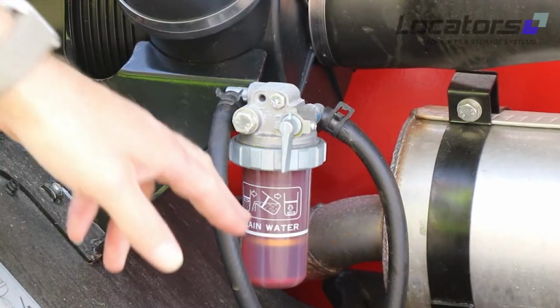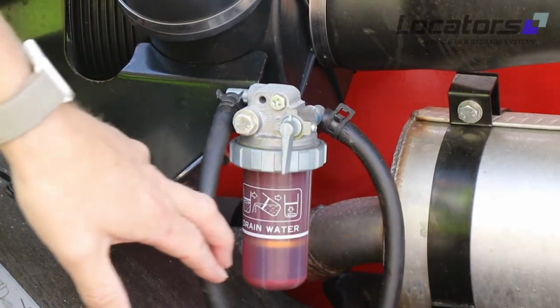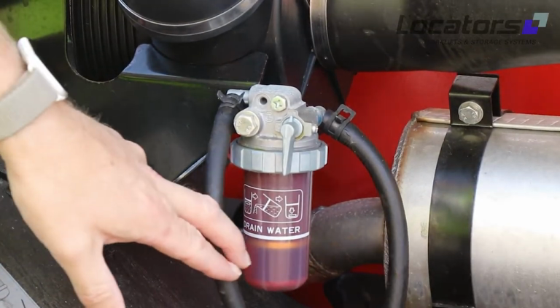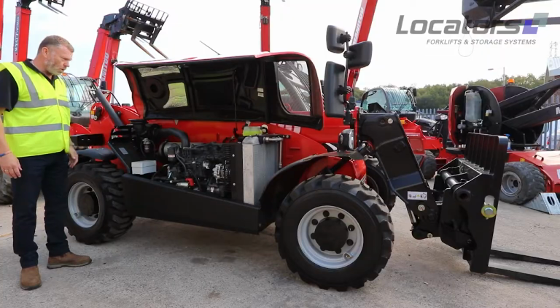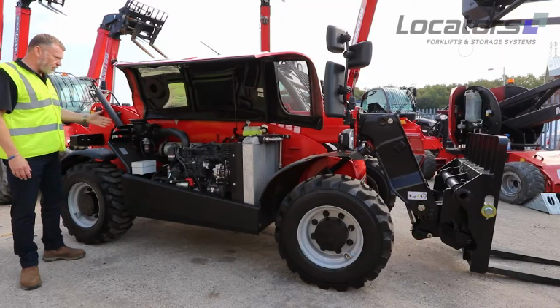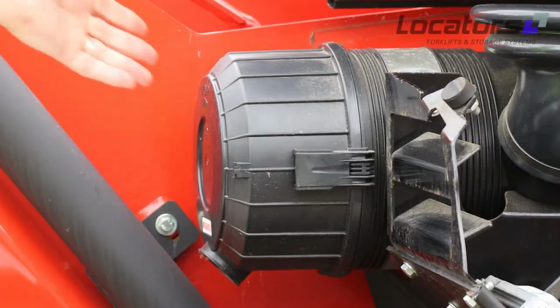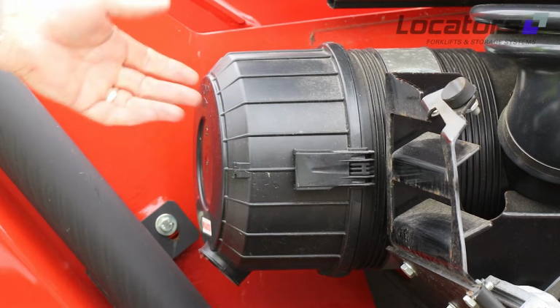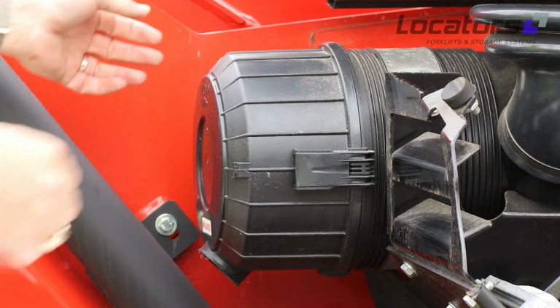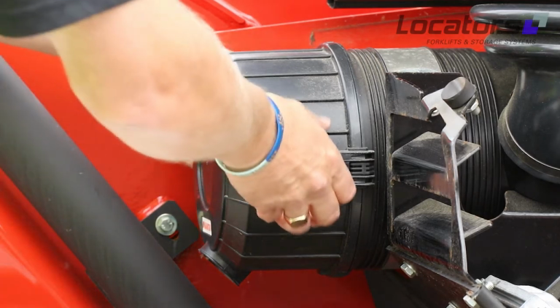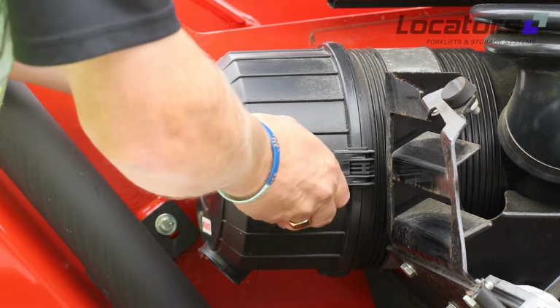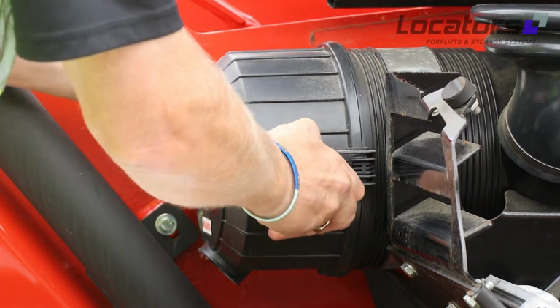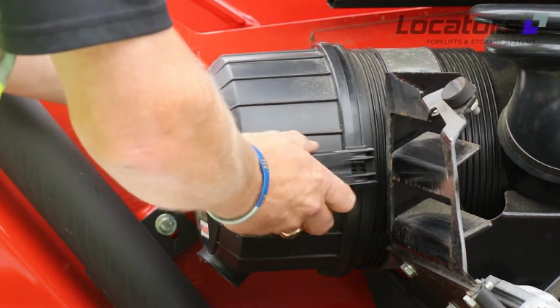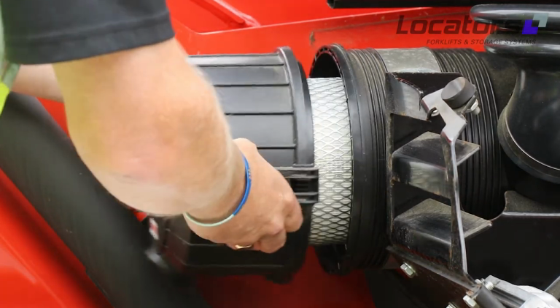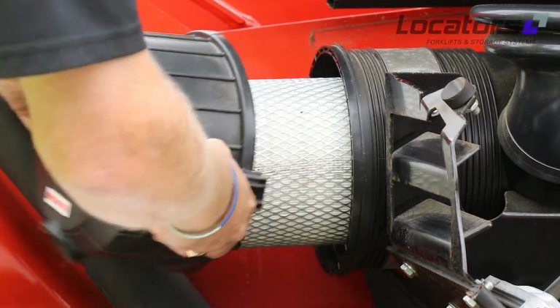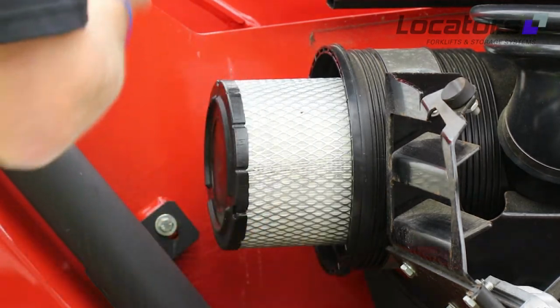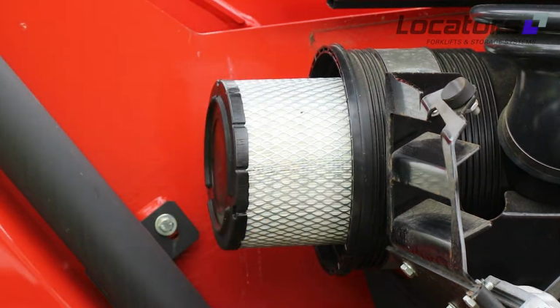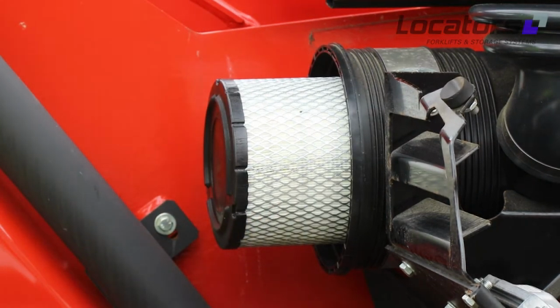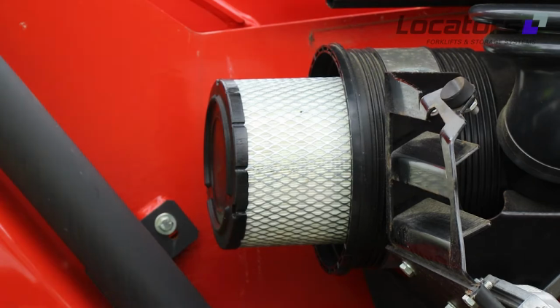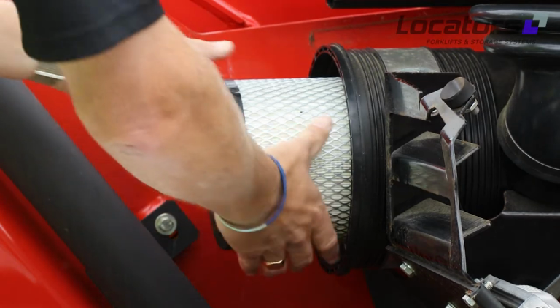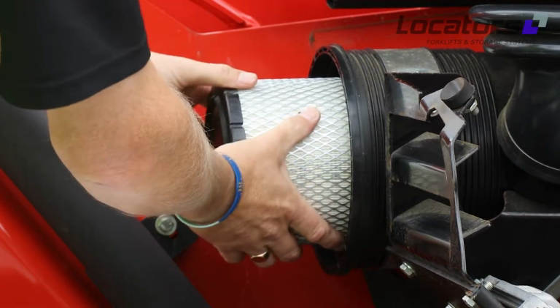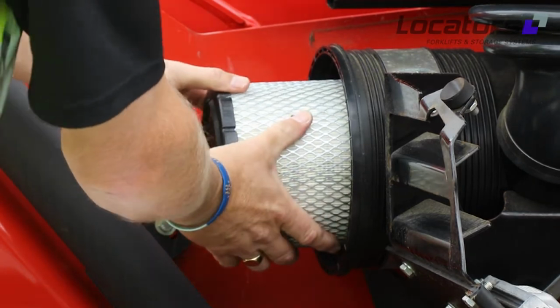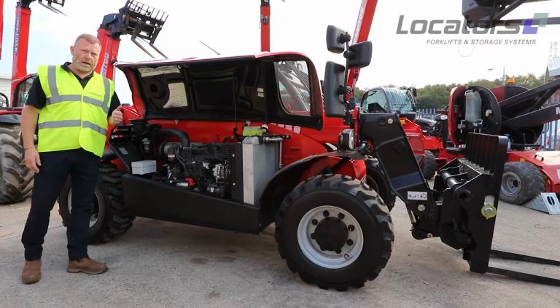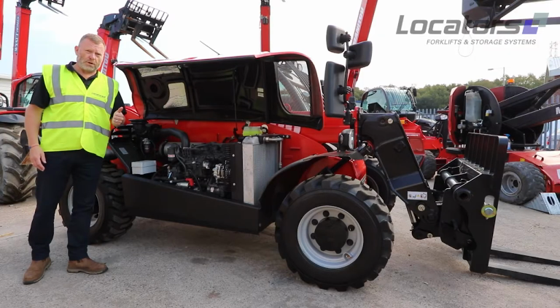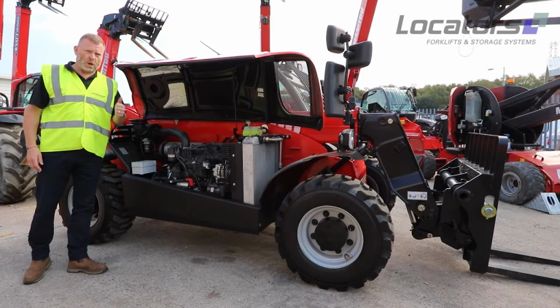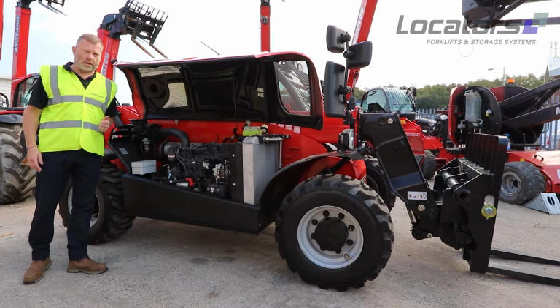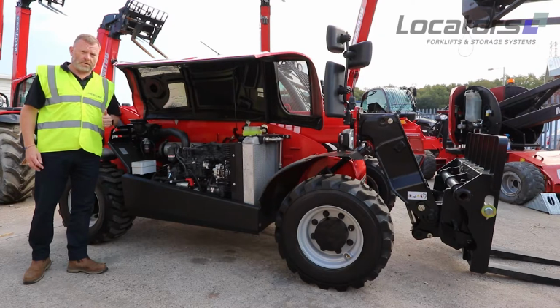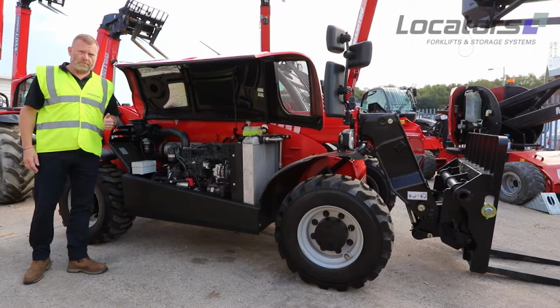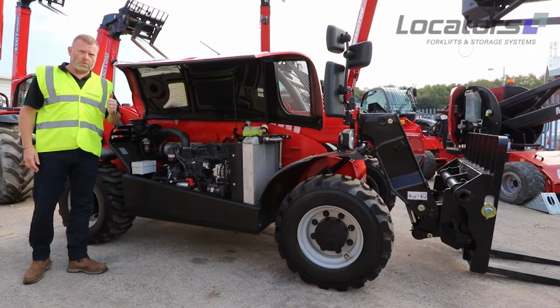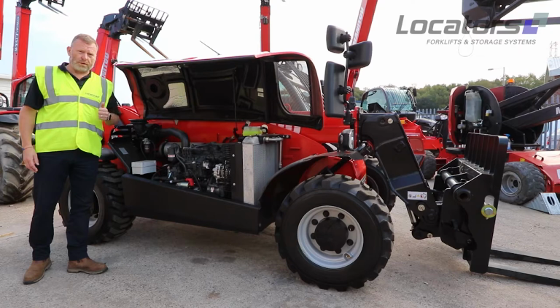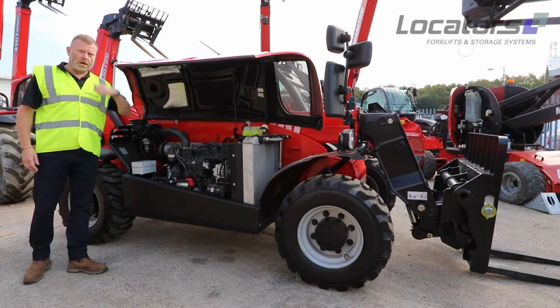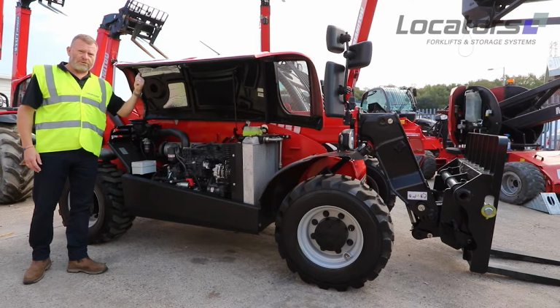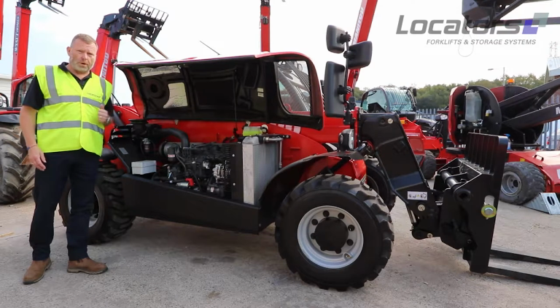Whilst we're under the bonnet, although not a fluid, we can also check the air filter. The next set of fluids would be hydraulic and washer fluid — they're outside of the bonnet.